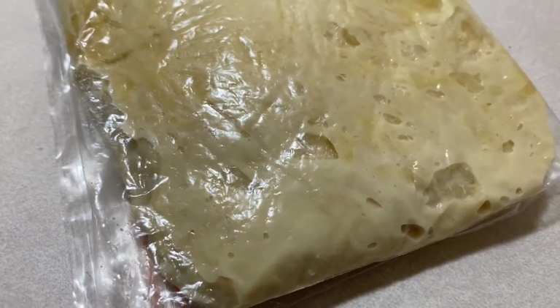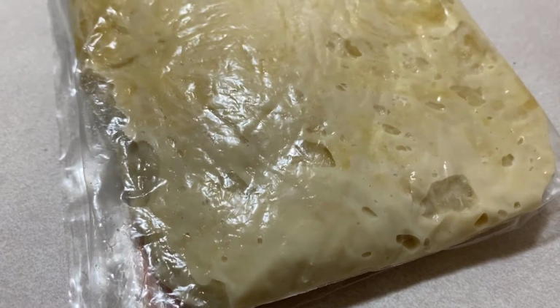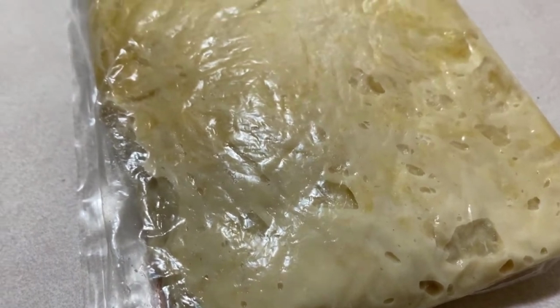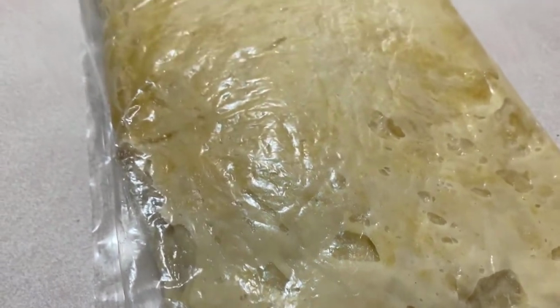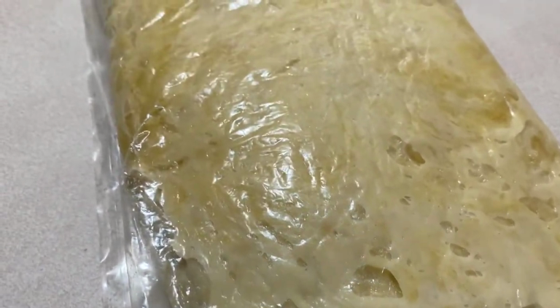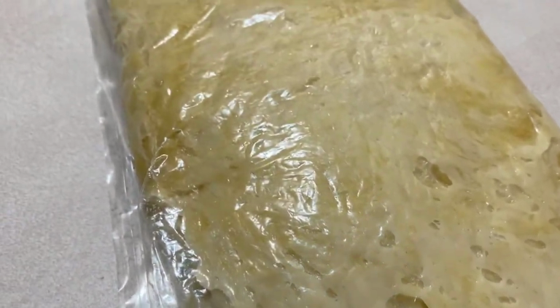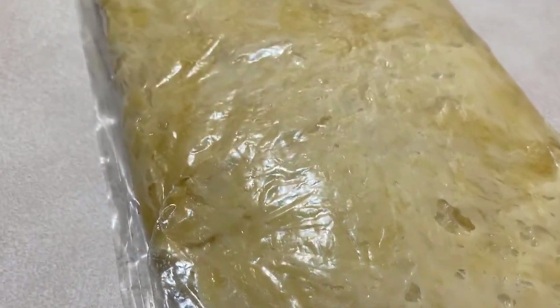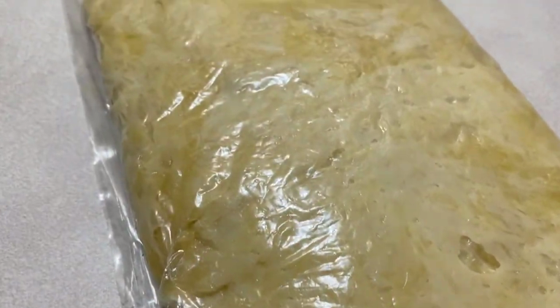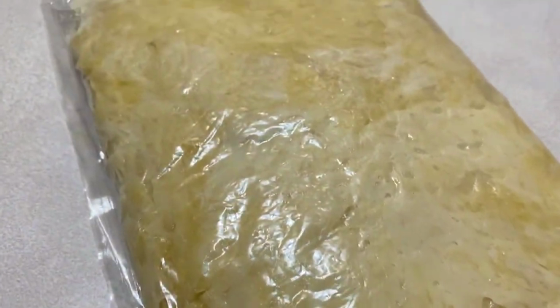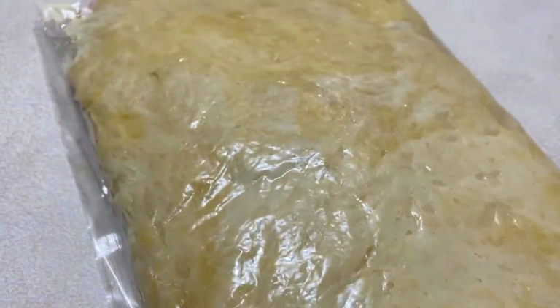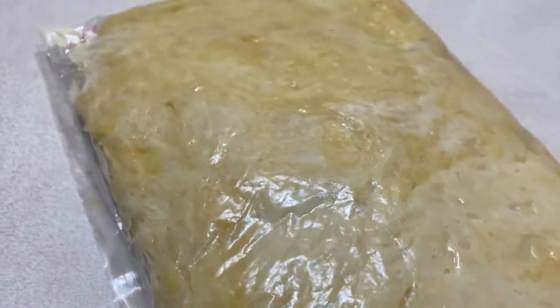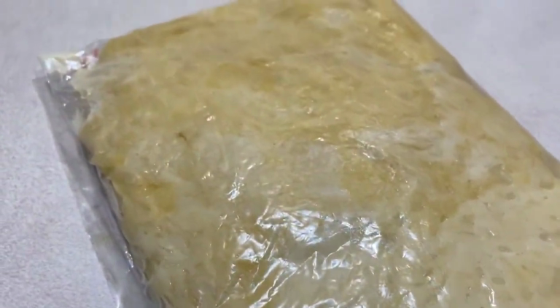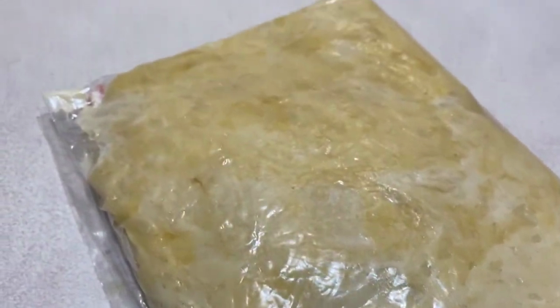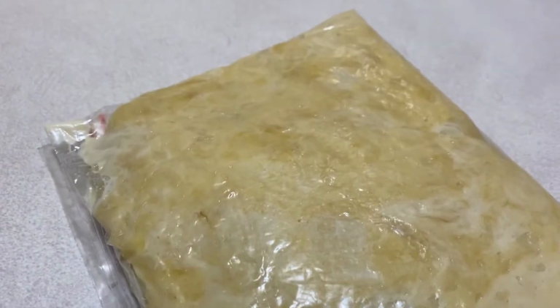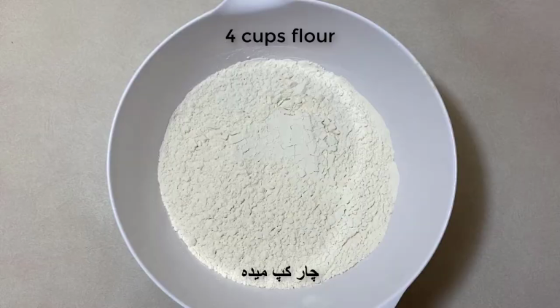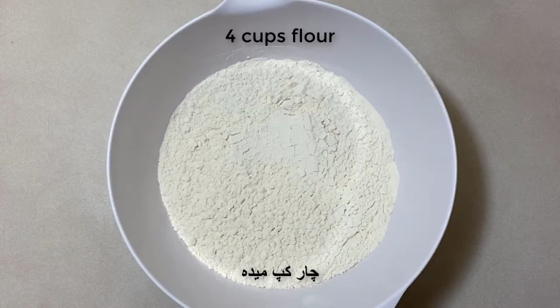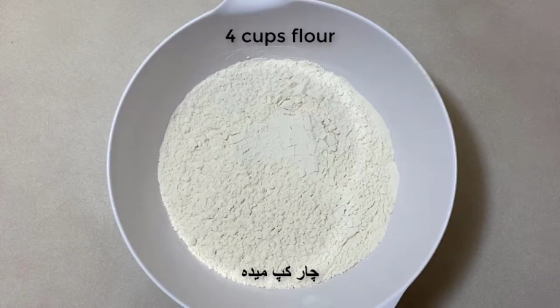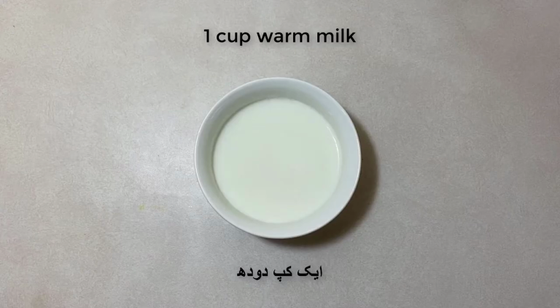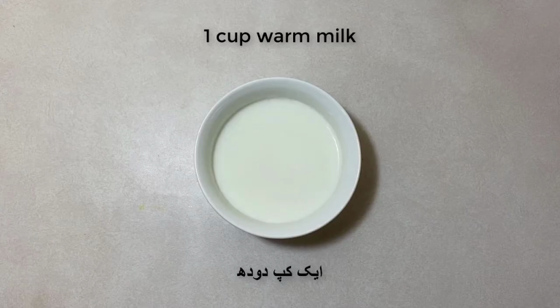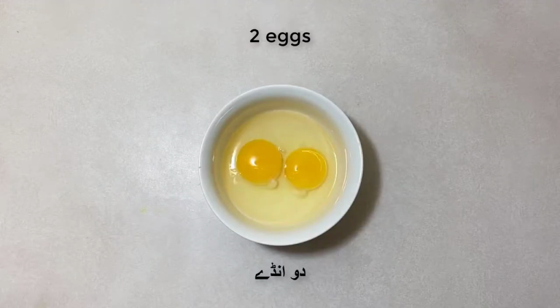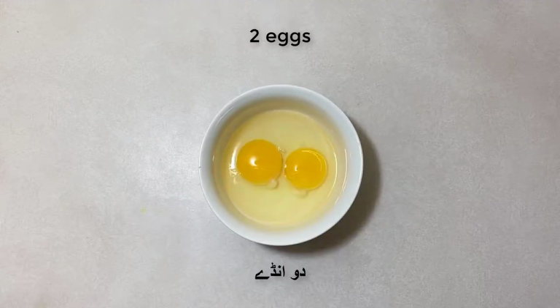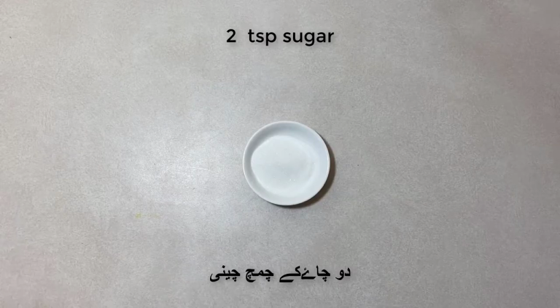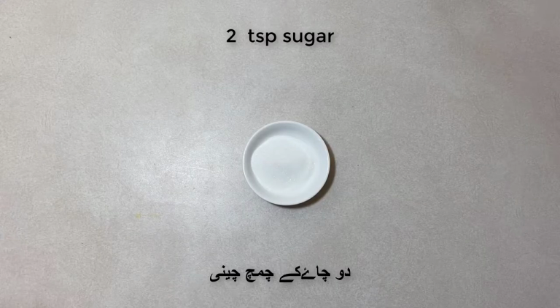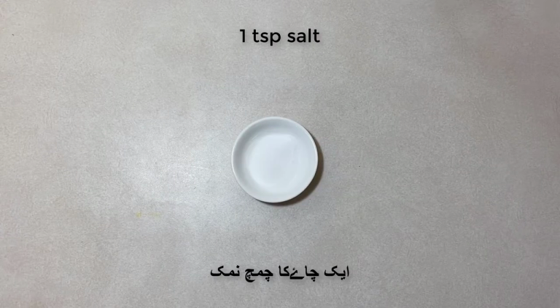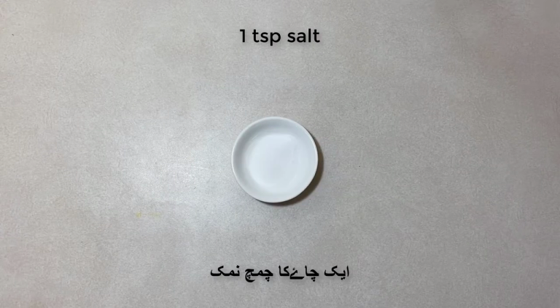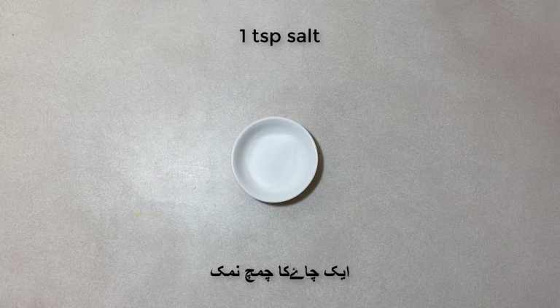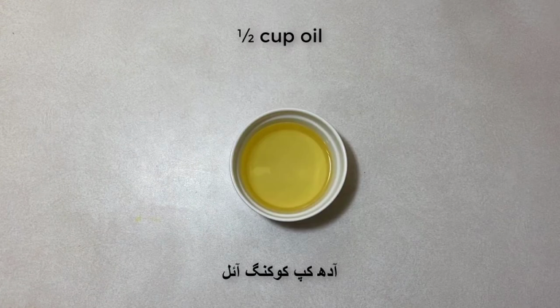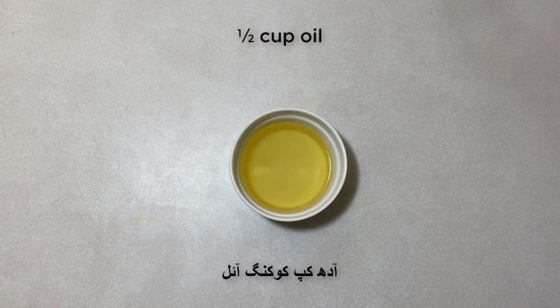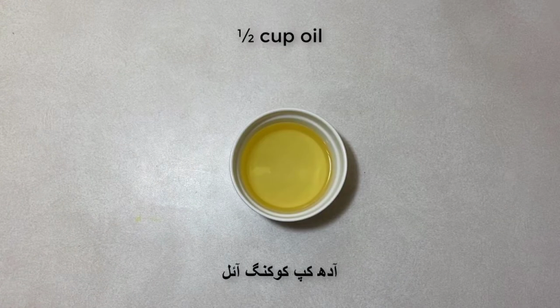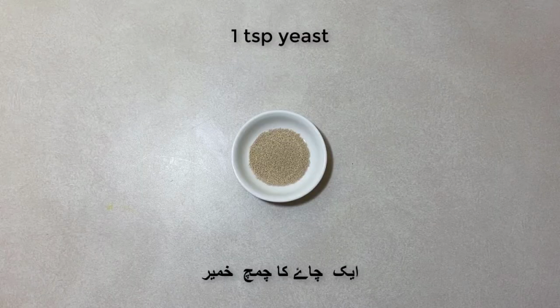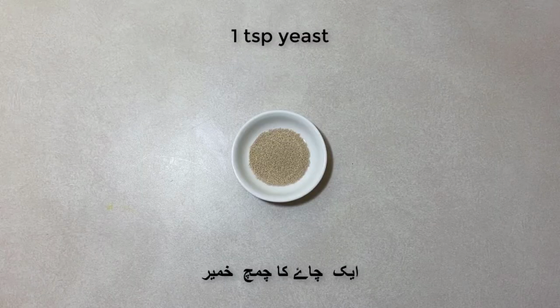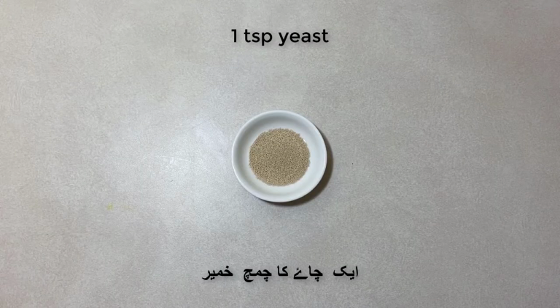You're going to need four cups of flour, one cup of warm milk, two eggs, two teaspoons of sugar, one teaspoon of salt, half a cup of oil, and one teaspoon of yeast.